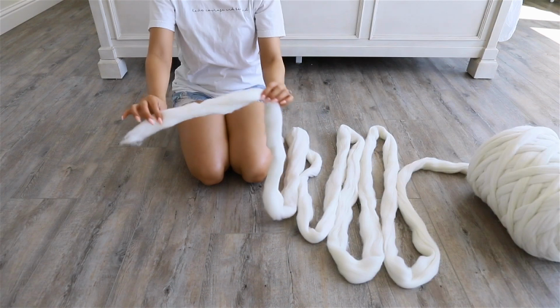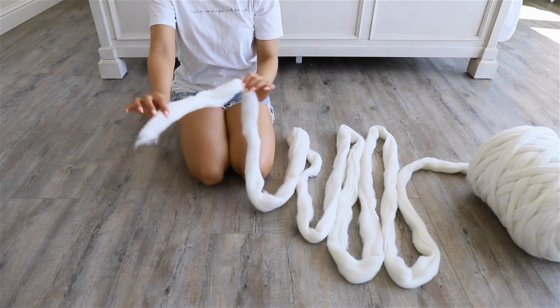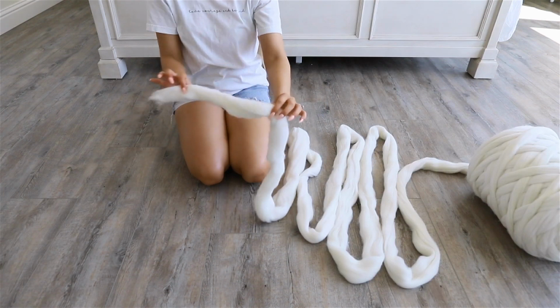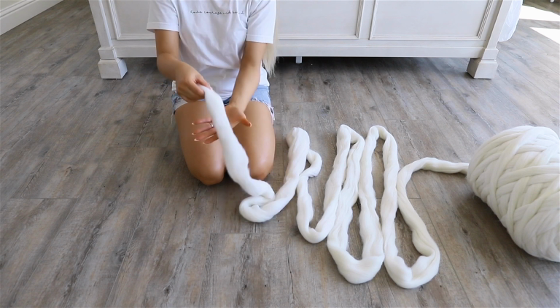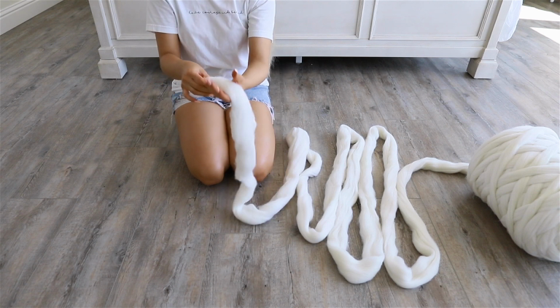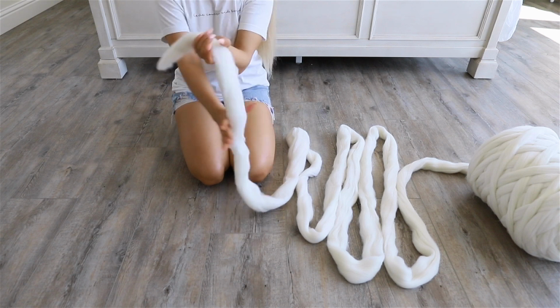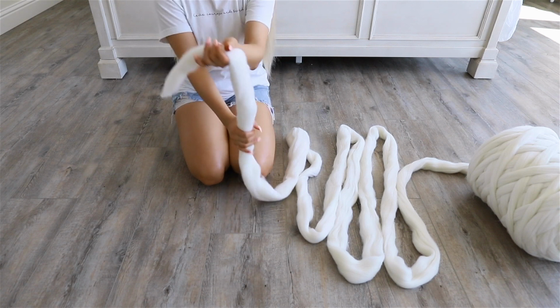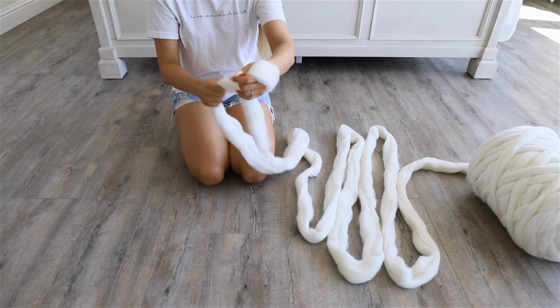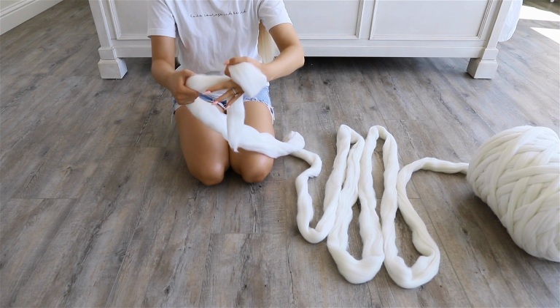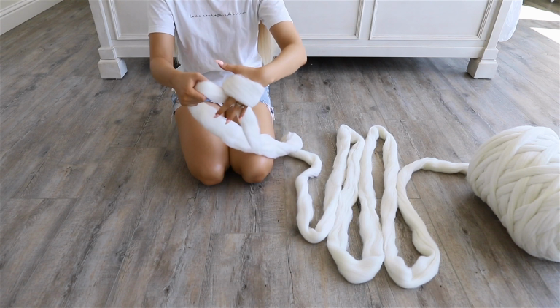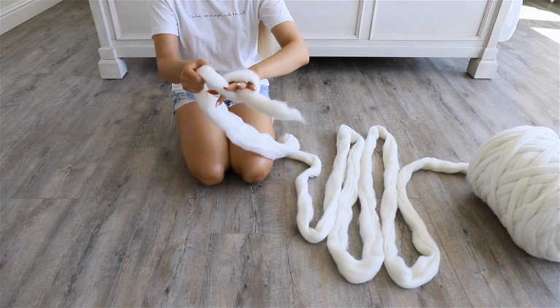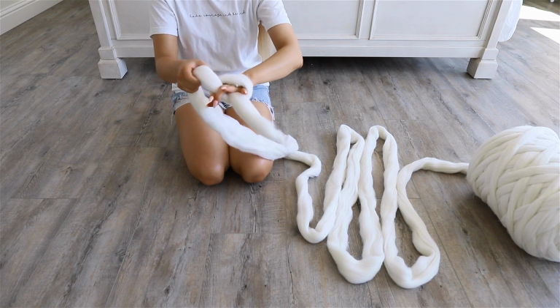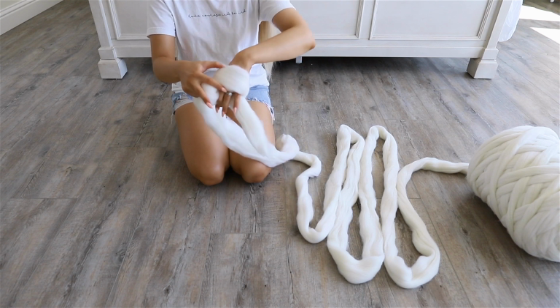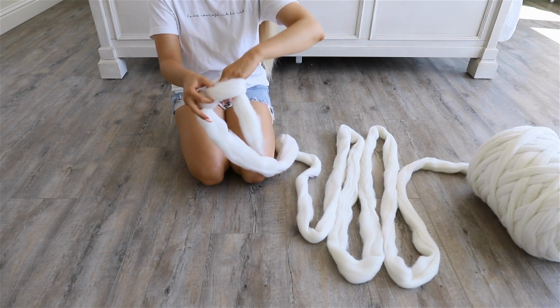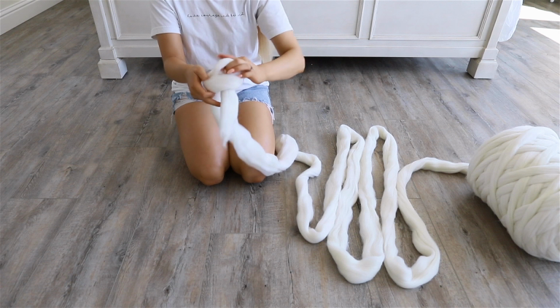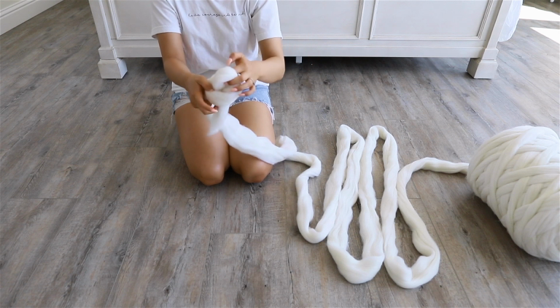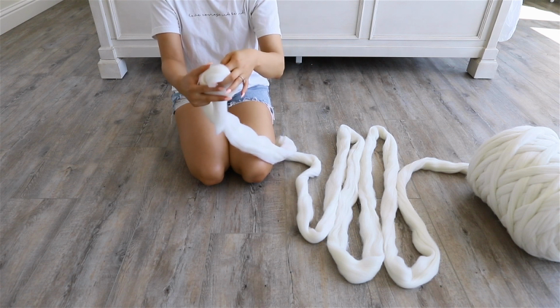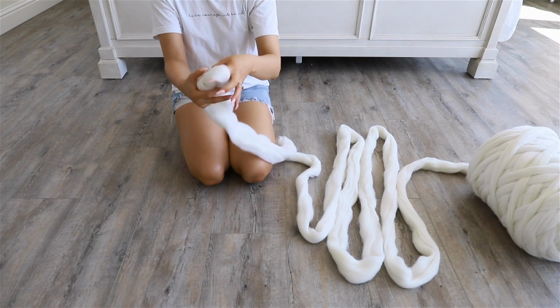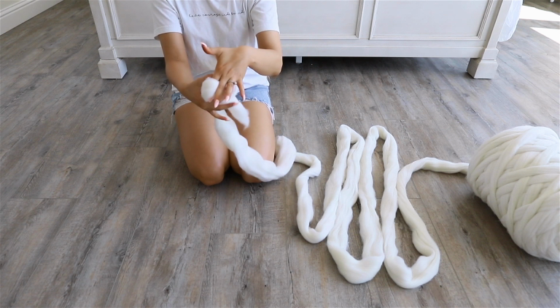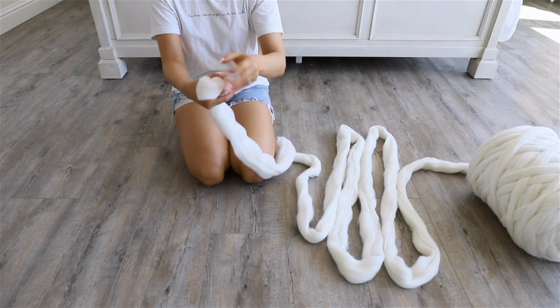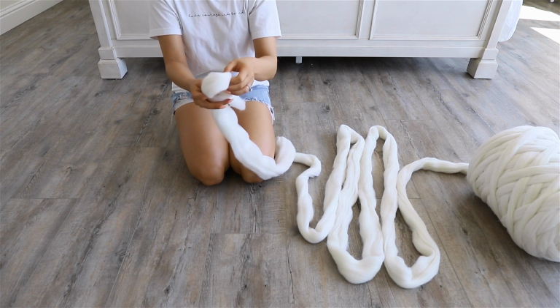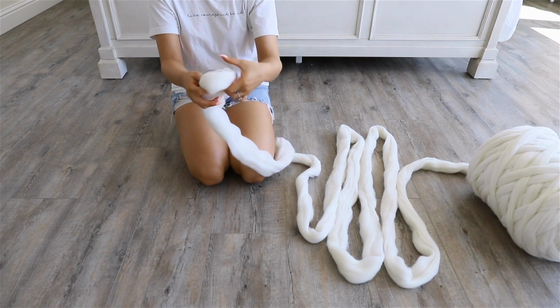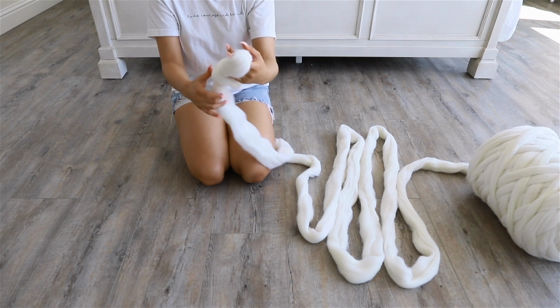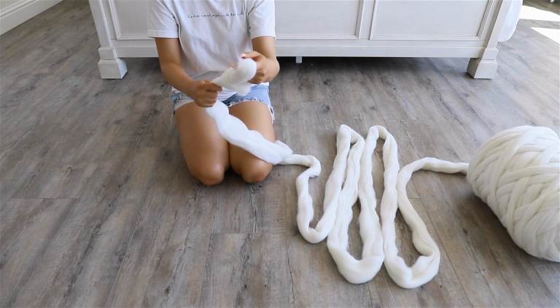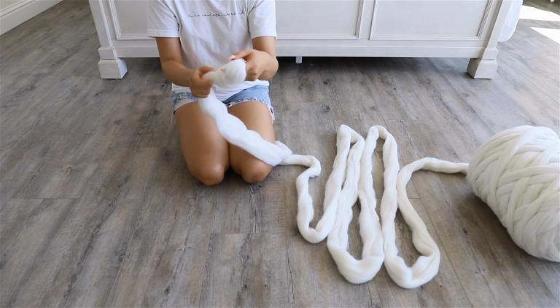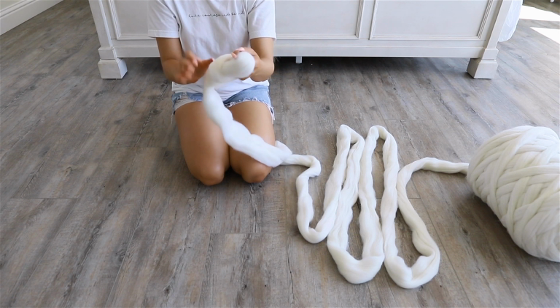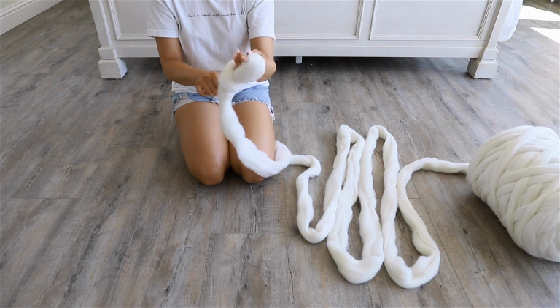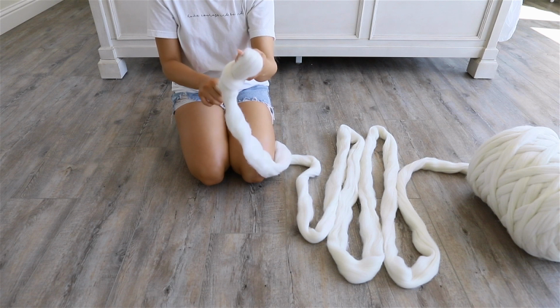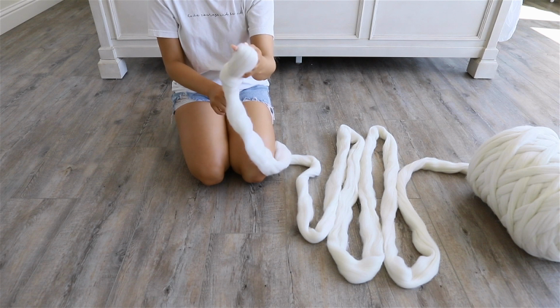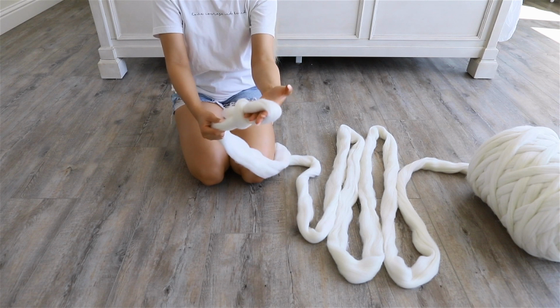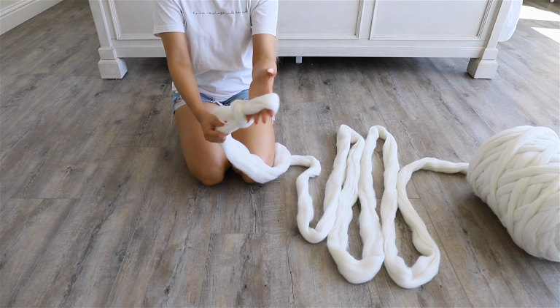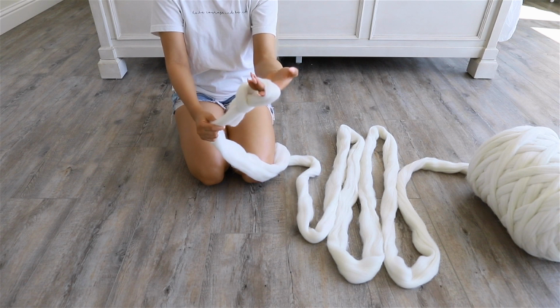I'm going to start with about a foot to a foot and a half section of wool and tie it into a loop. The loop itself is going to be about the size of my hand, but that is completely up to your own preference — the bigger the loop, the more loose the blanket will be.